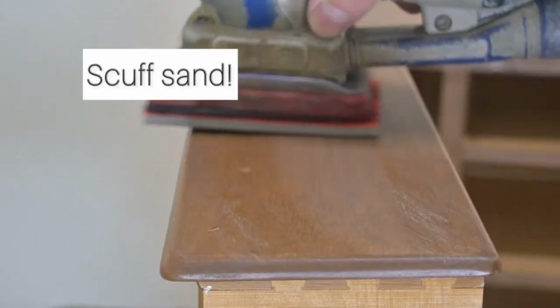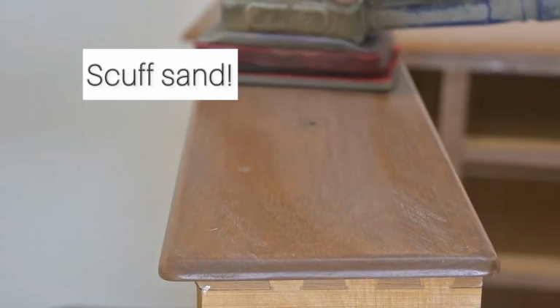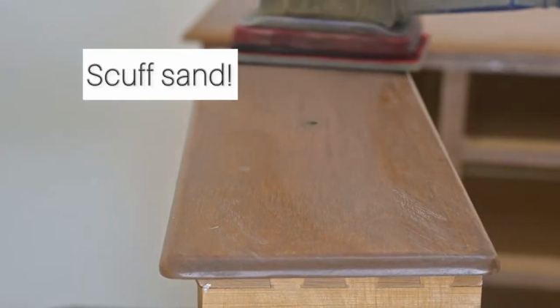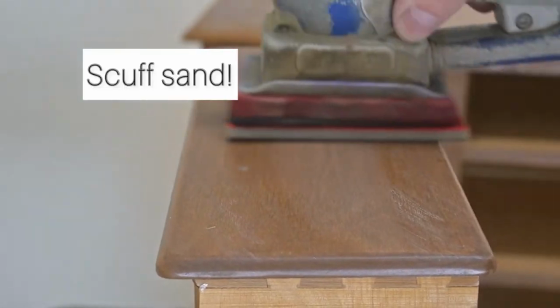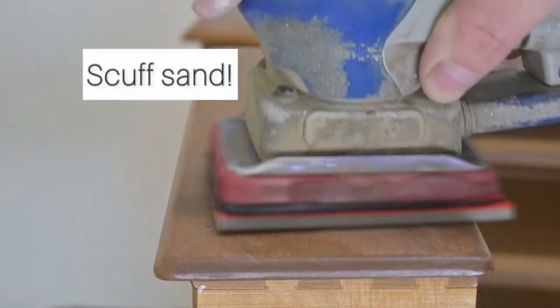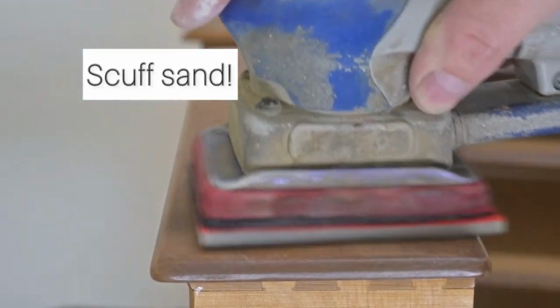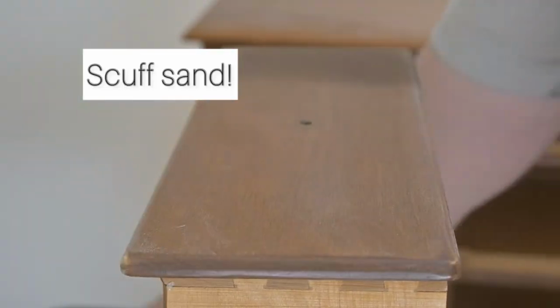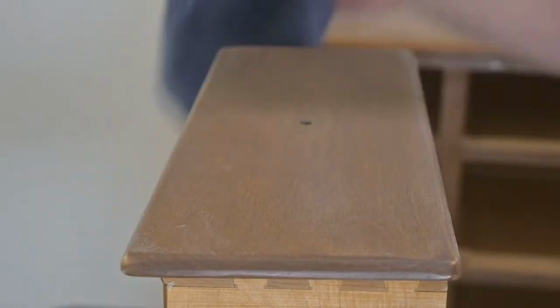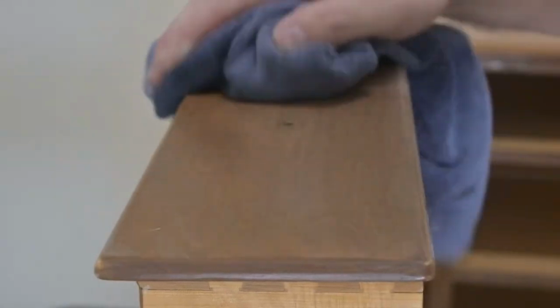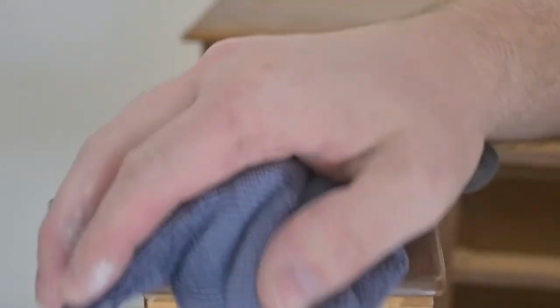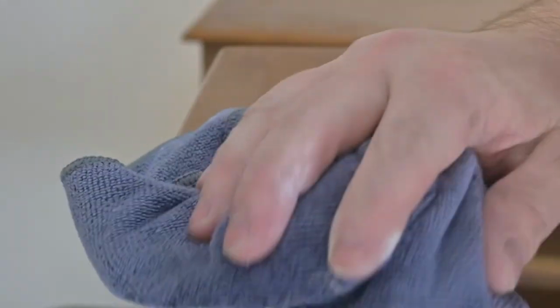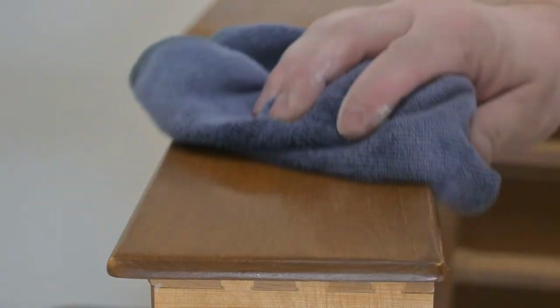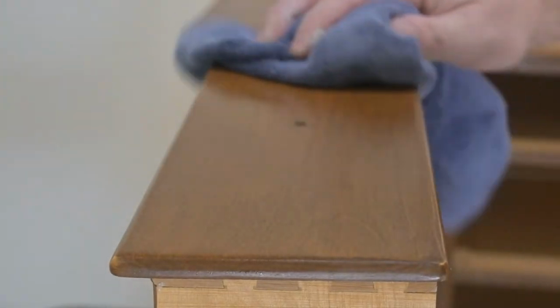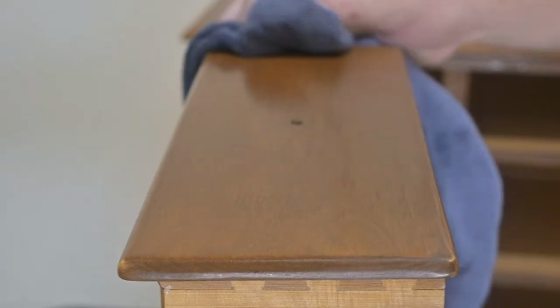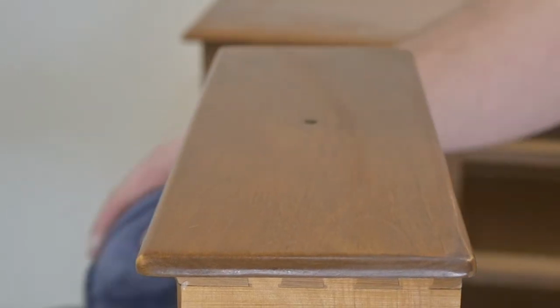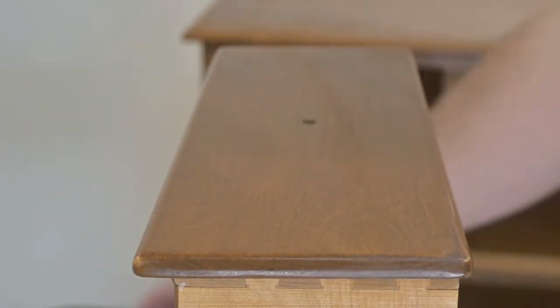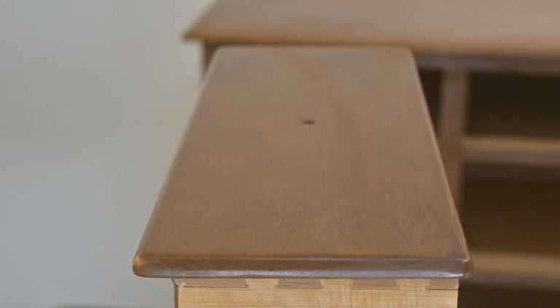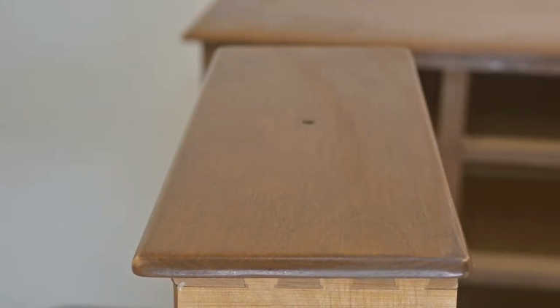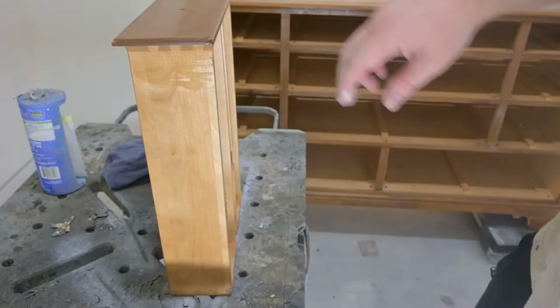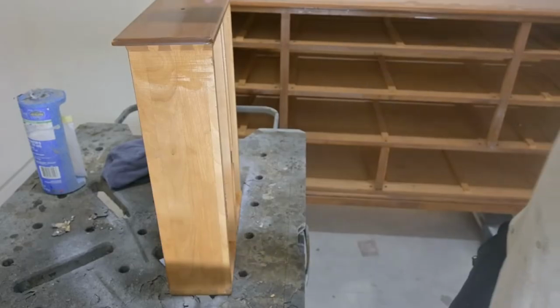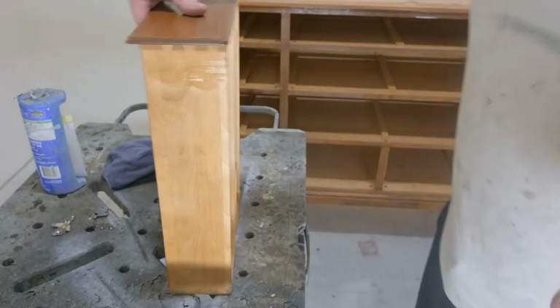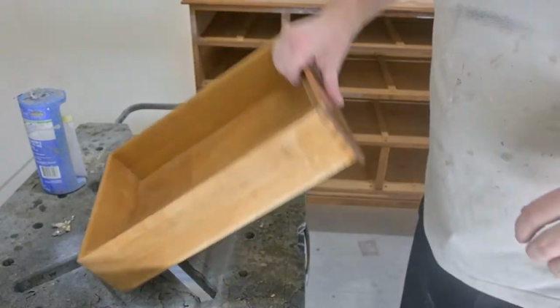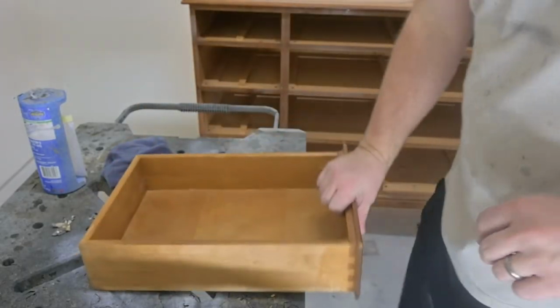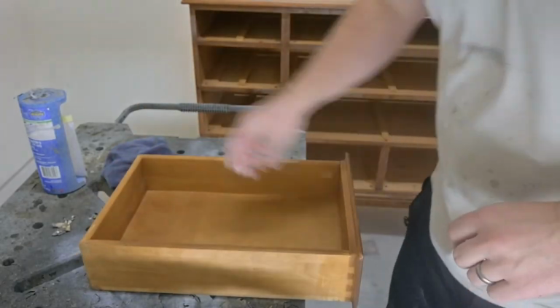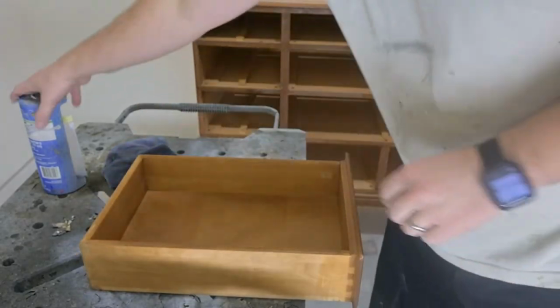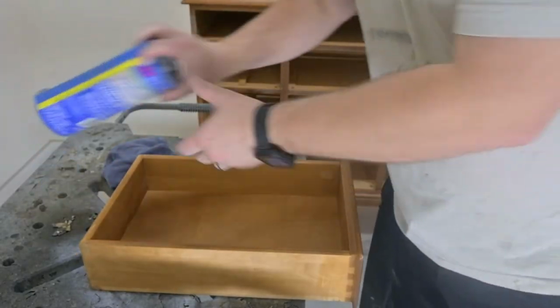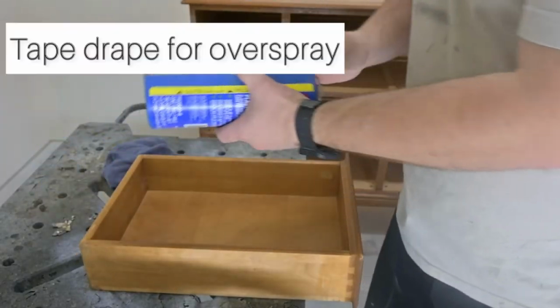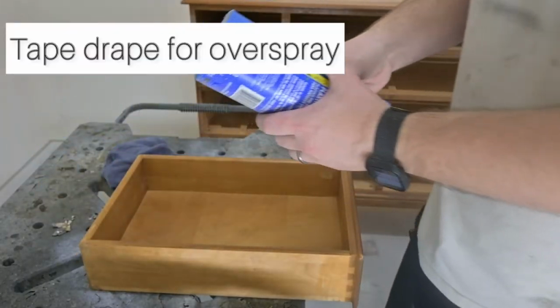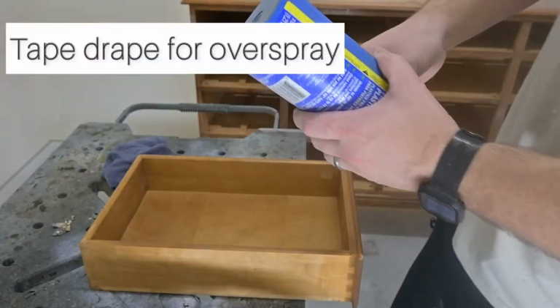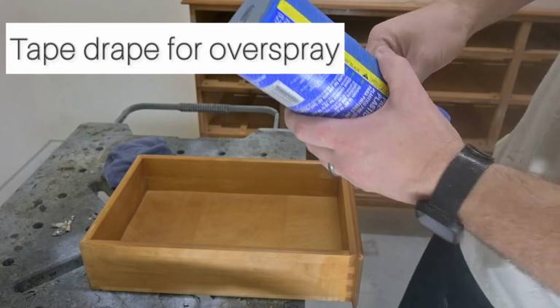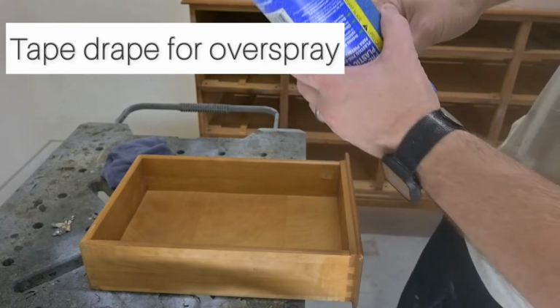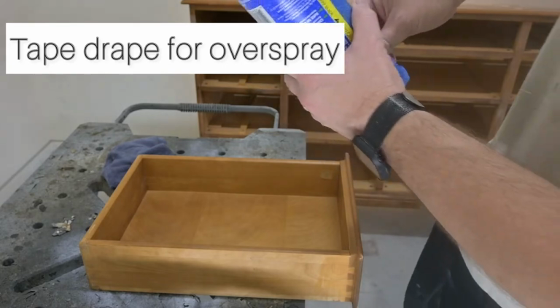After that, once the denatured alcohol and water has dried, we are going to scuff sand it and further get some of that residue off and wipe back.